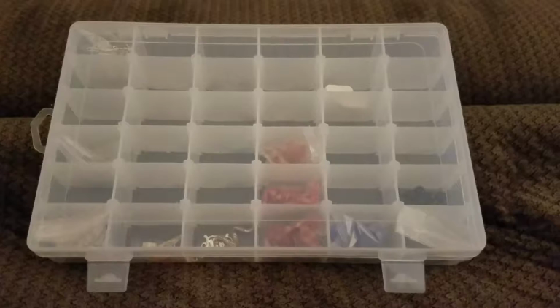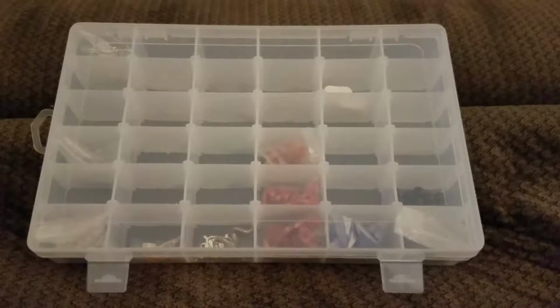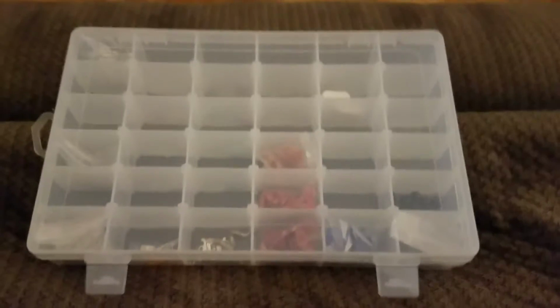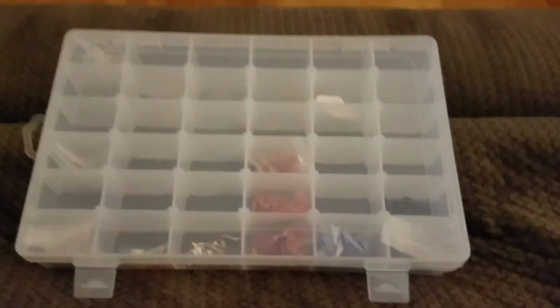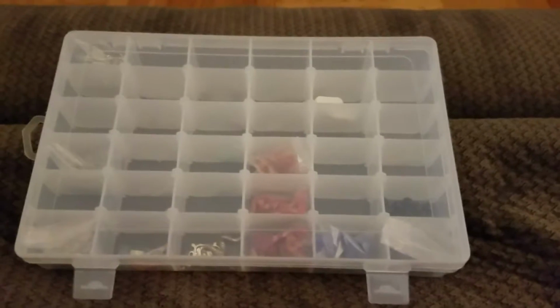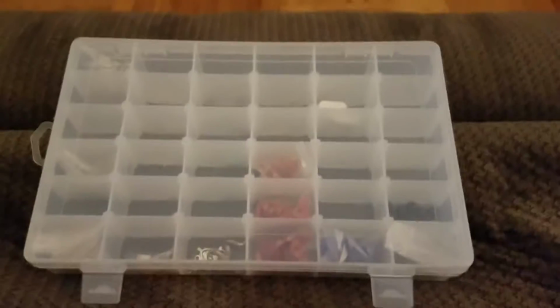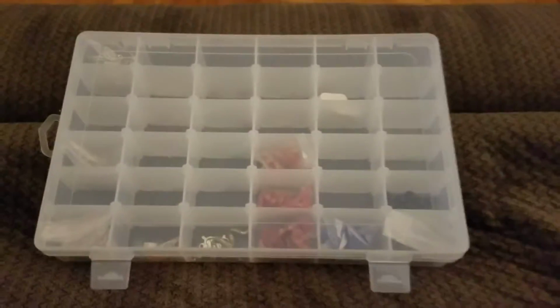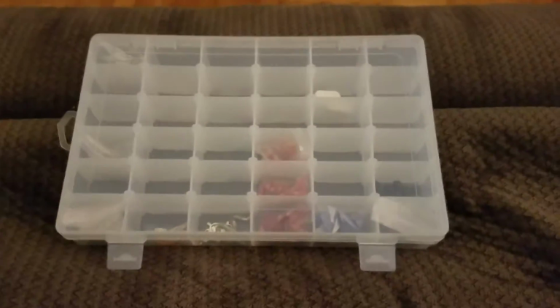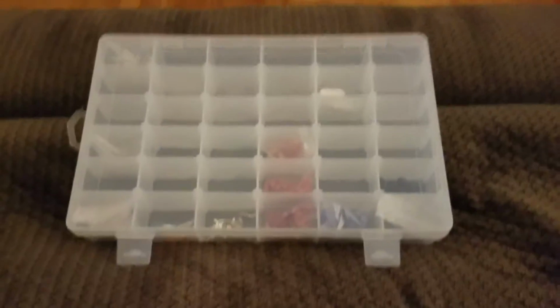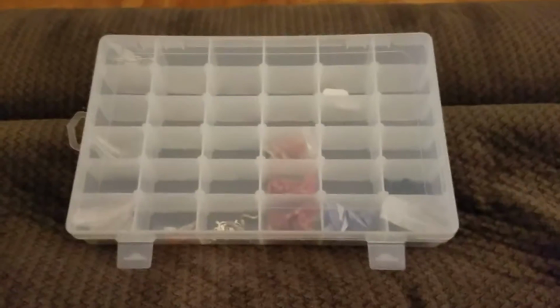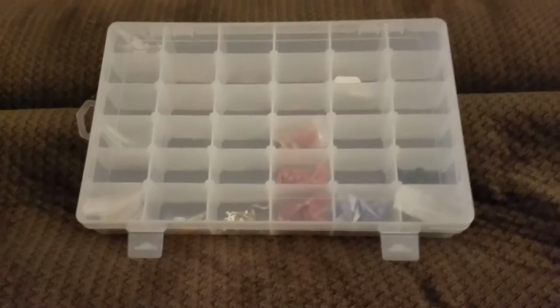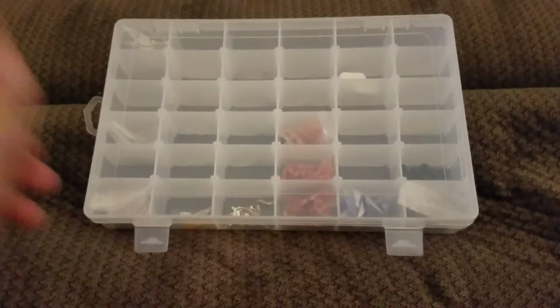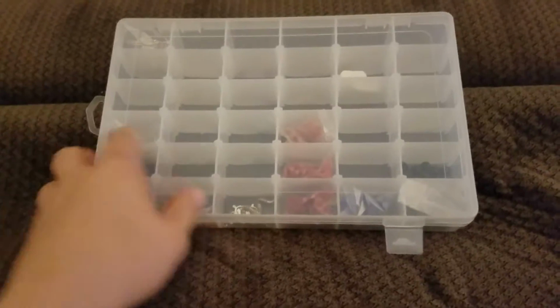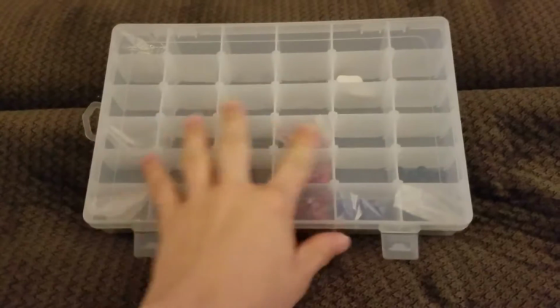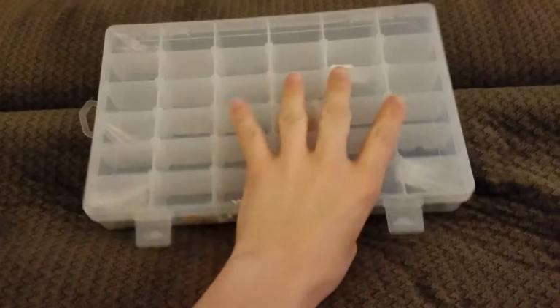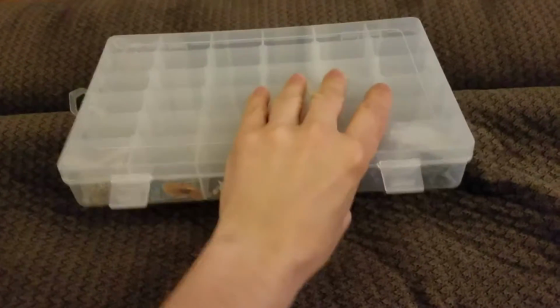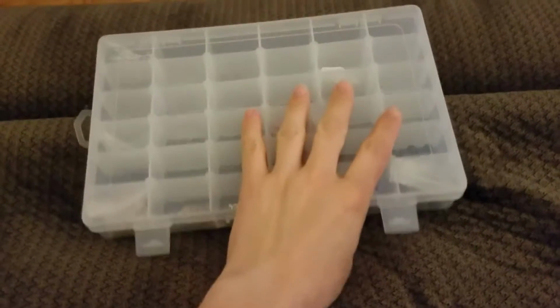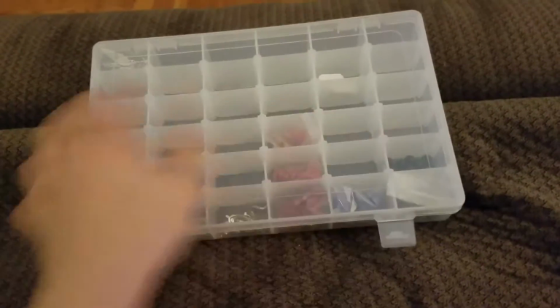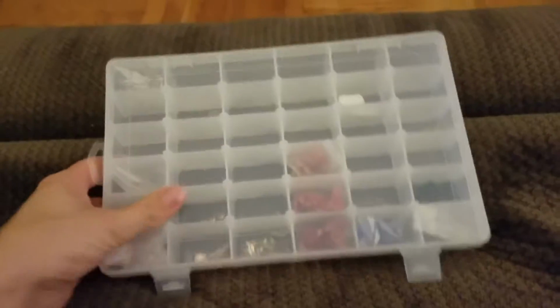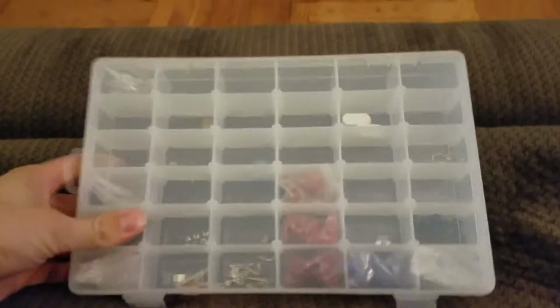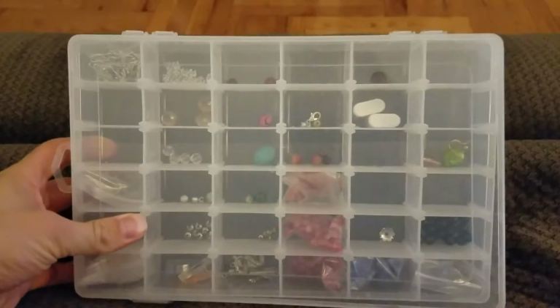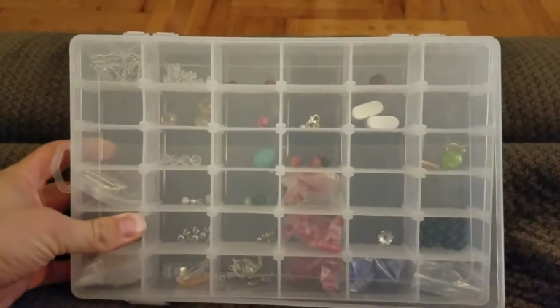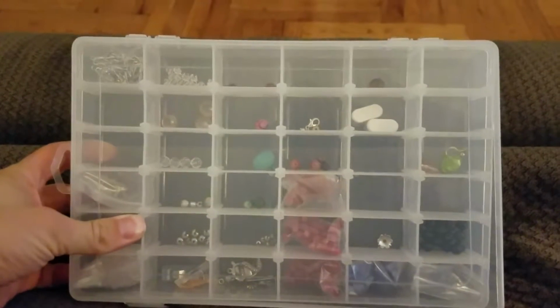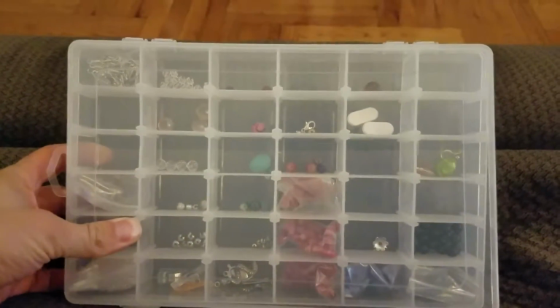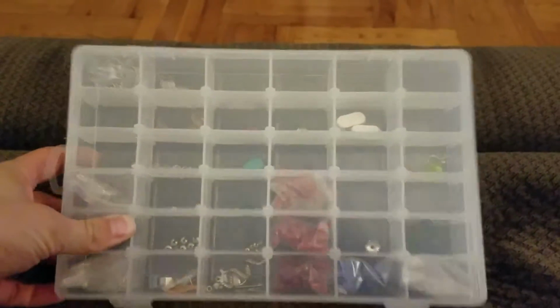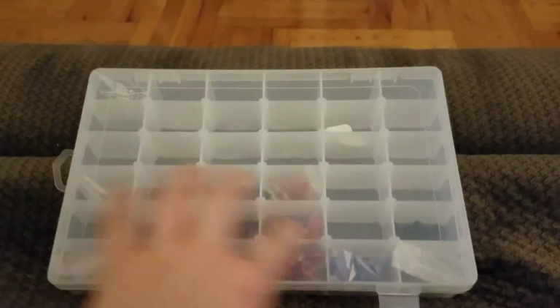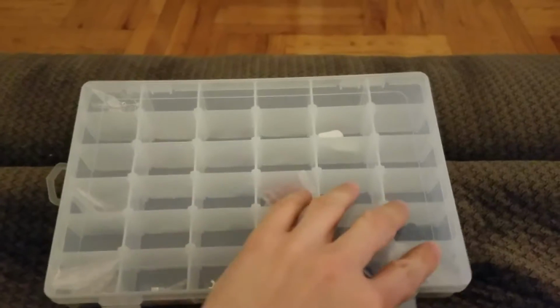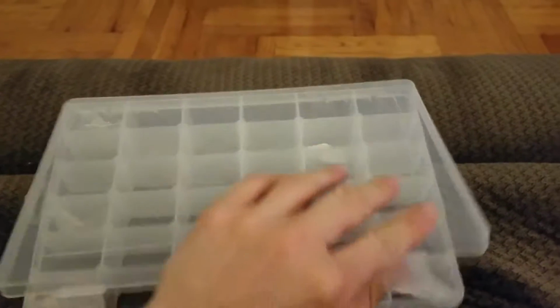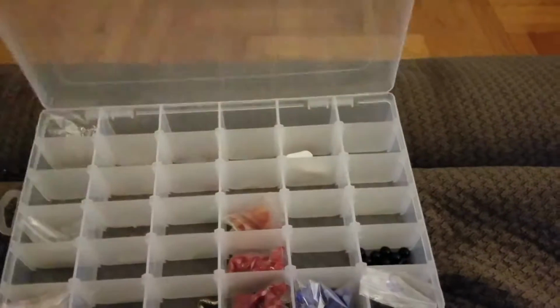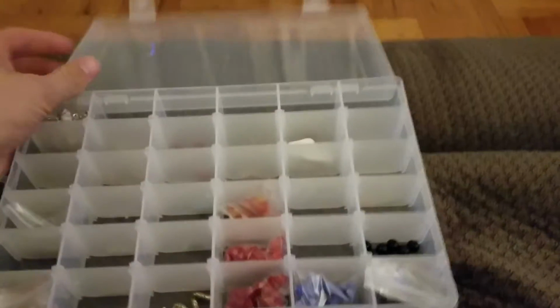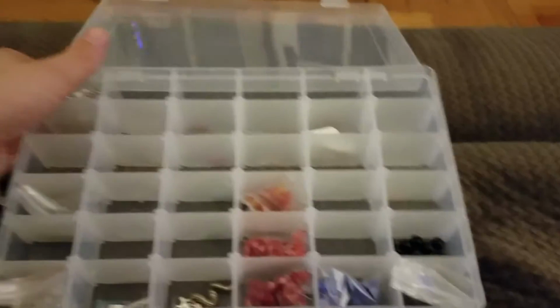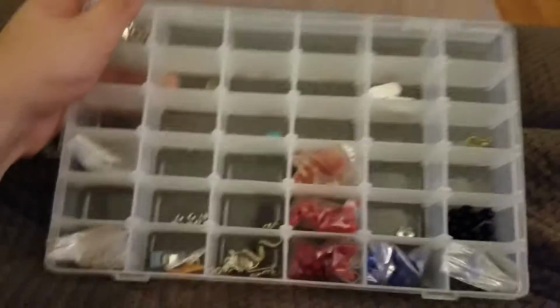Hey guys, this is my new craft box from Elastin. Pretty straightforward product here. It's made out of nice durable plastic, made to store all your crafts. As you can see here, I have different beads and things like that inside.